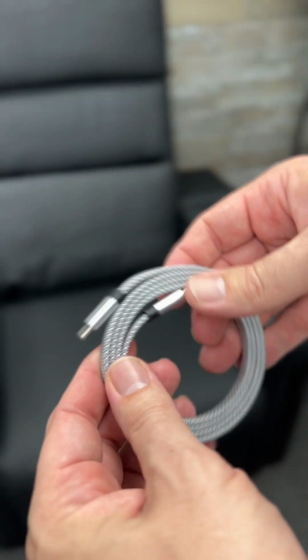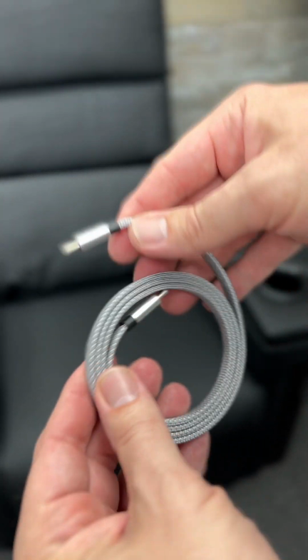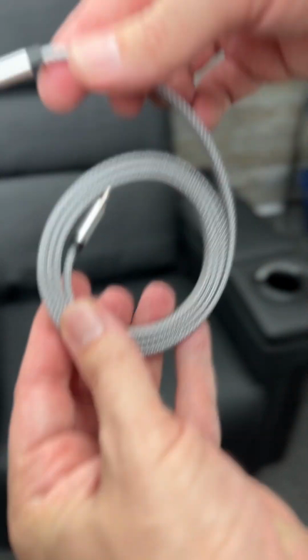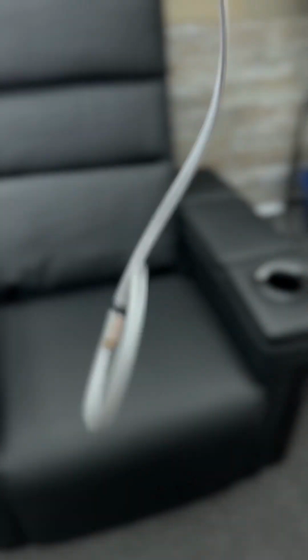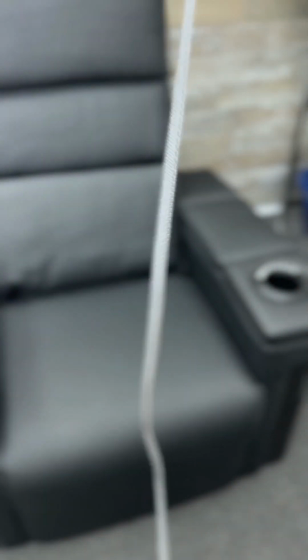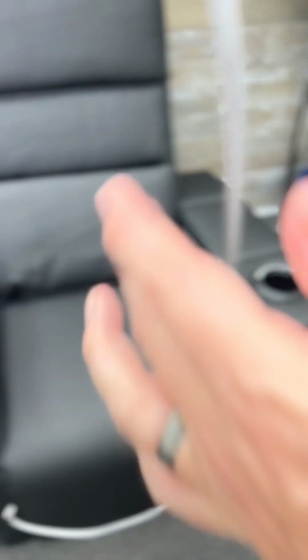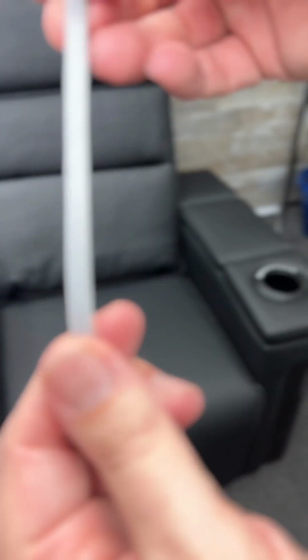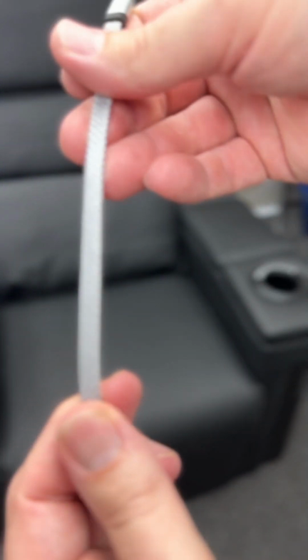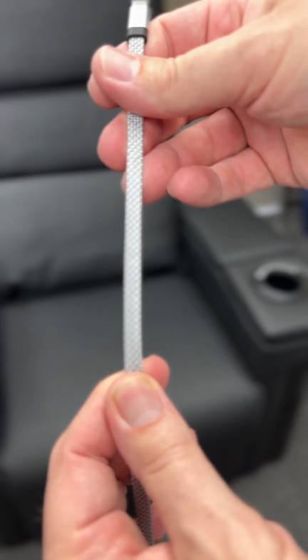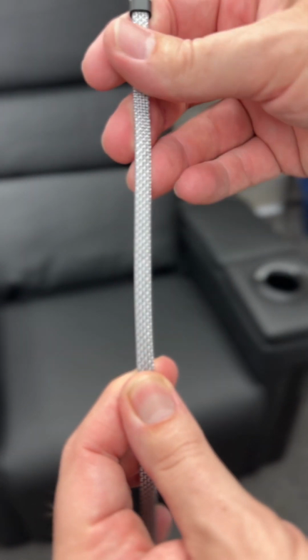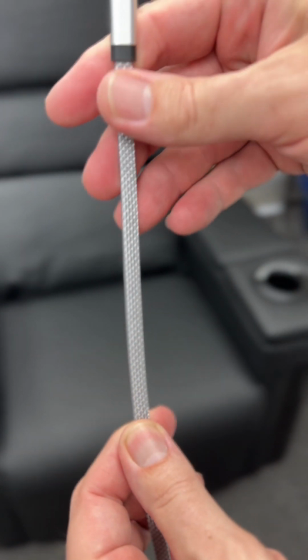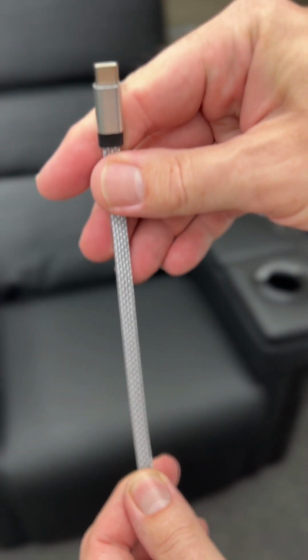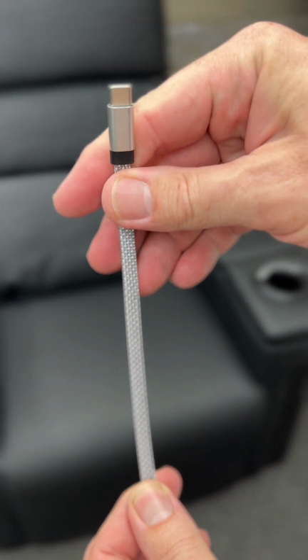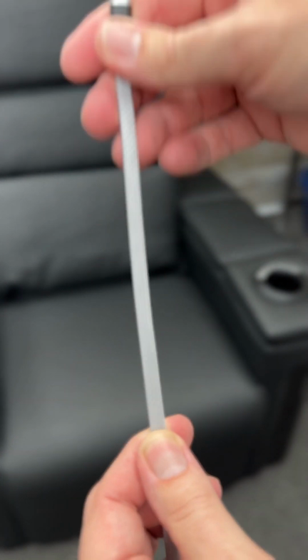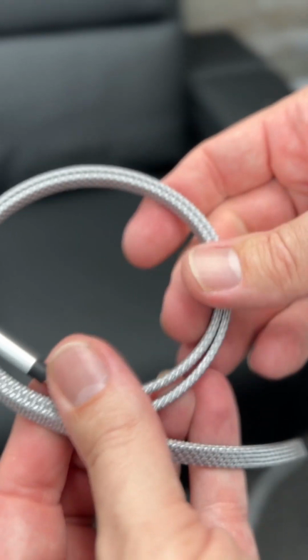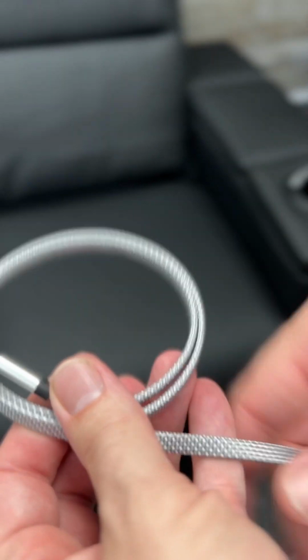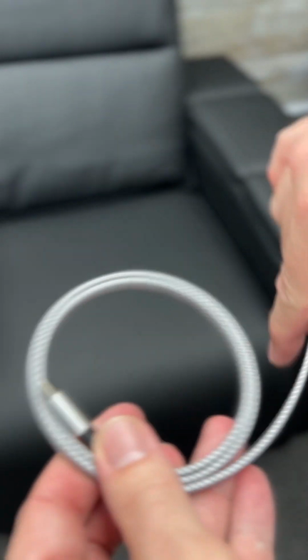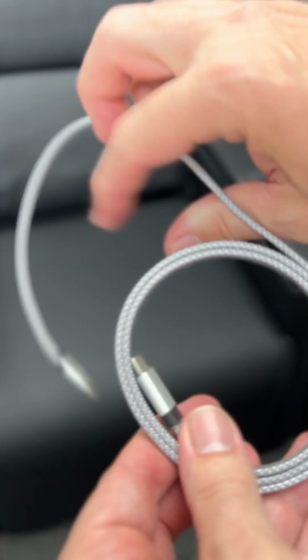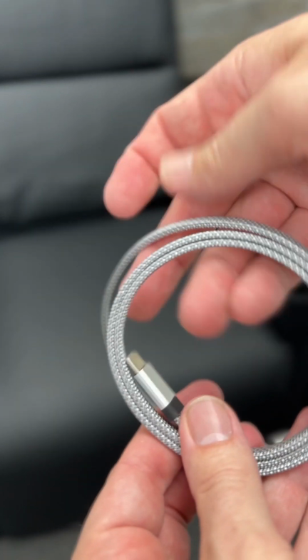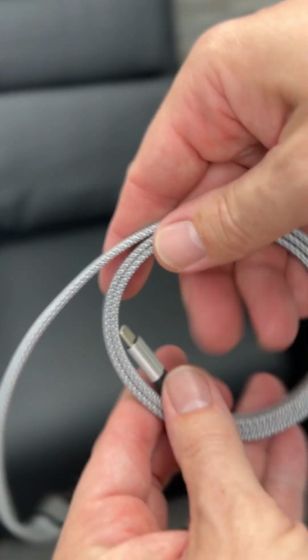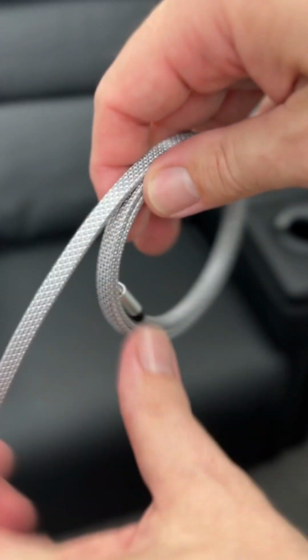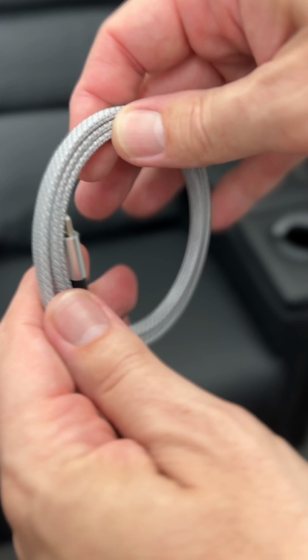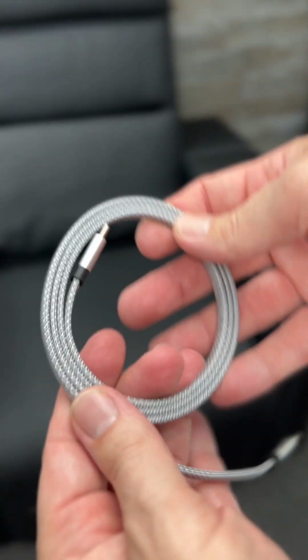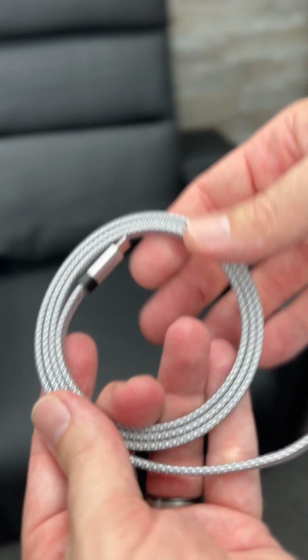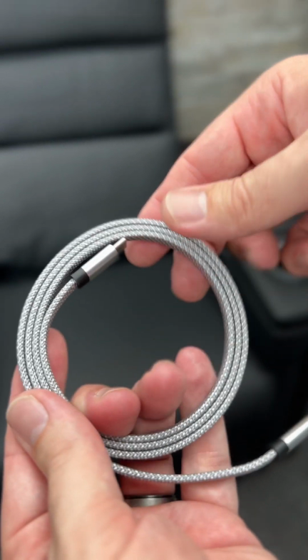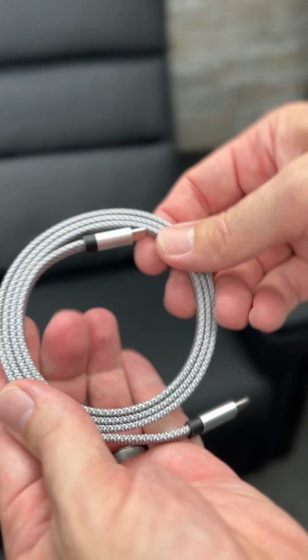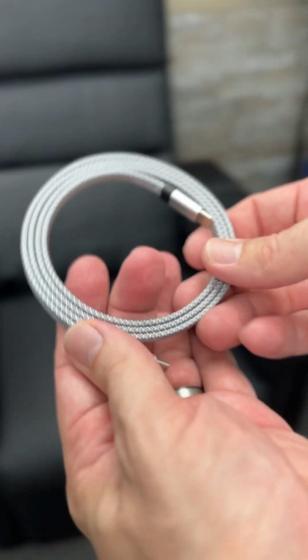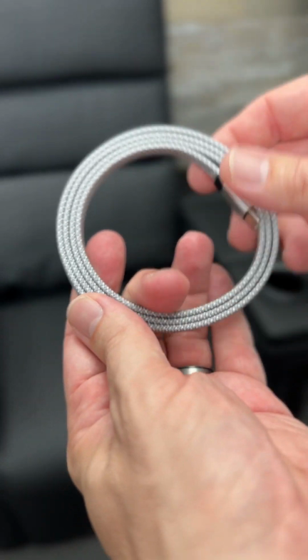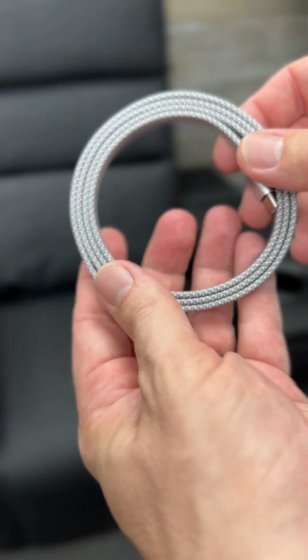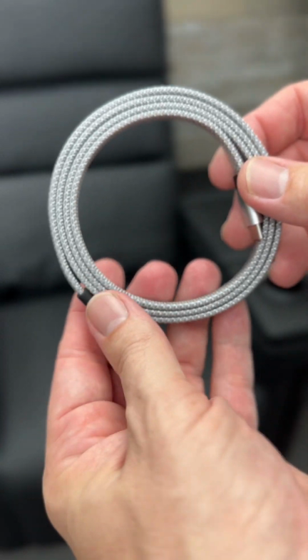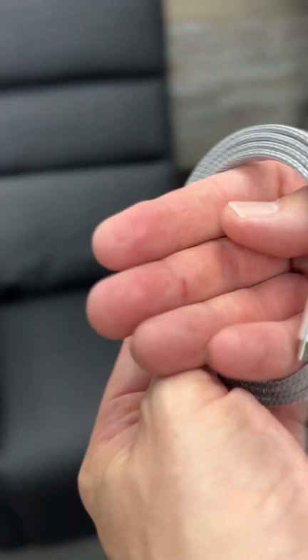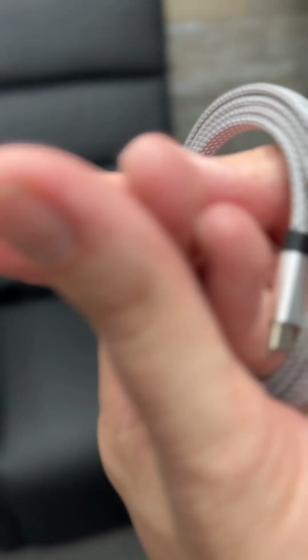This one happens to be a USB-C to USB-C. They have it in two different lengths, a 1 meter and a 1.5 meter. Look how easy it is and neat, not cluttered, to wind this up — there are magnets built in.